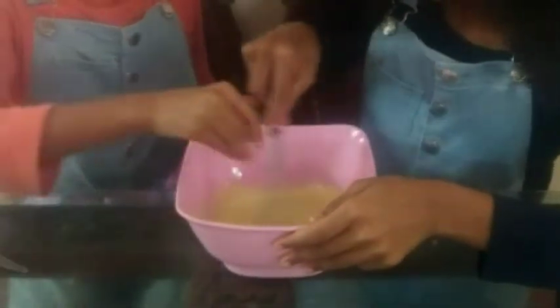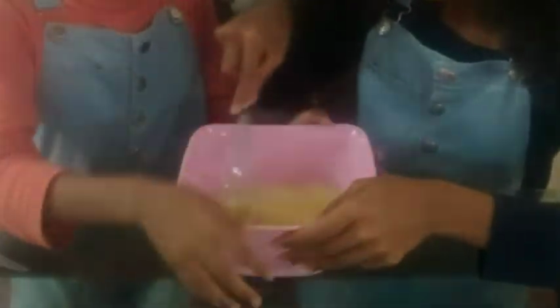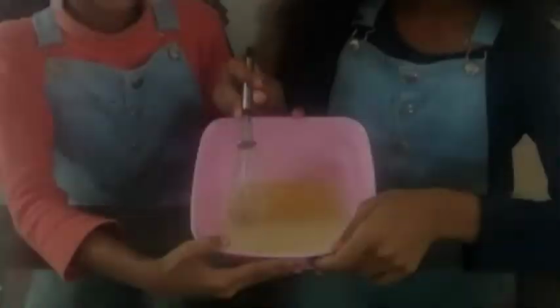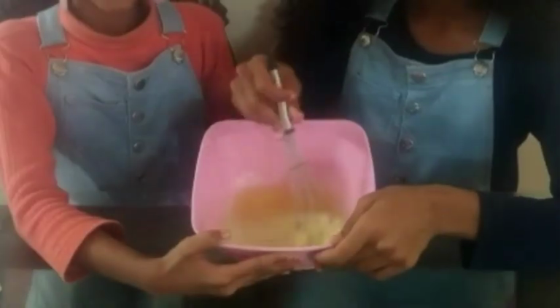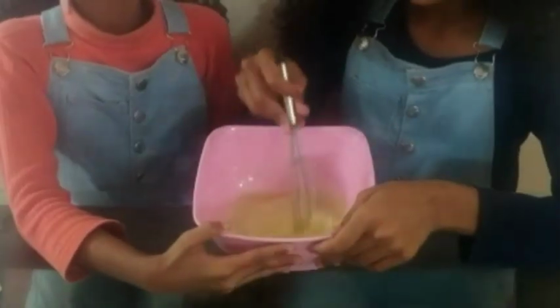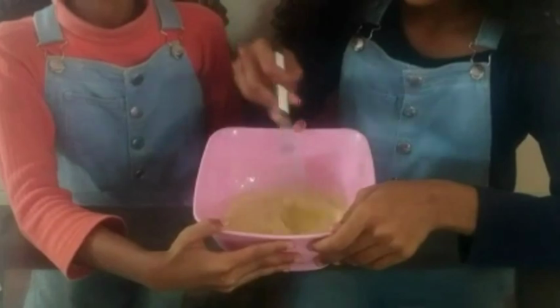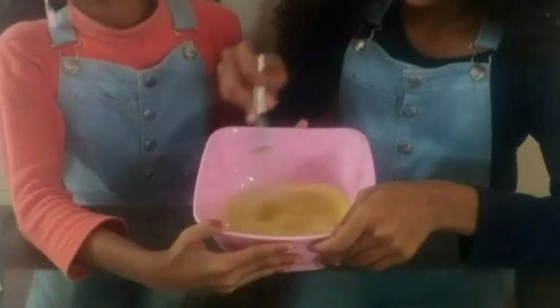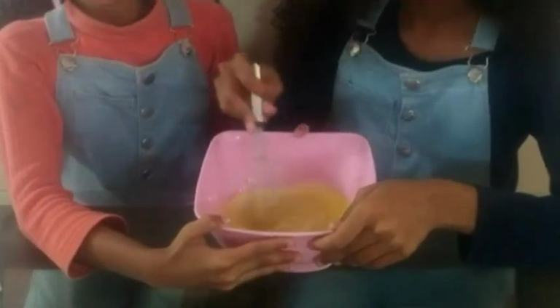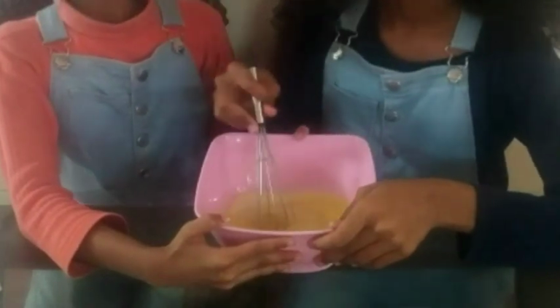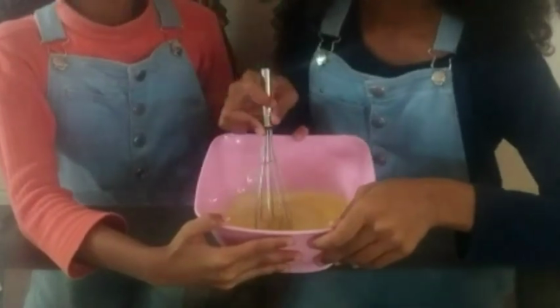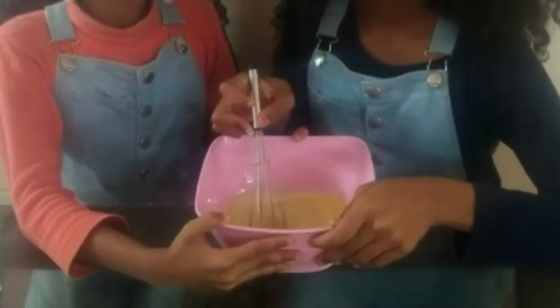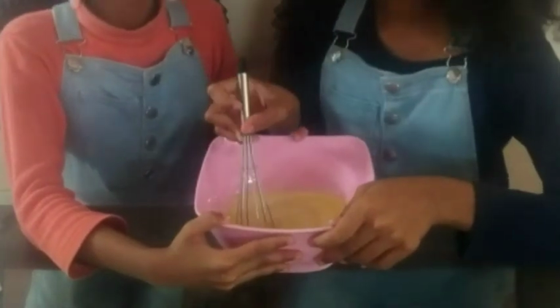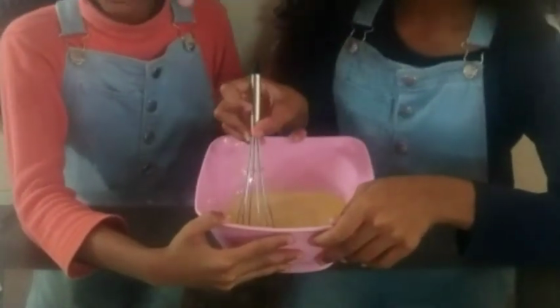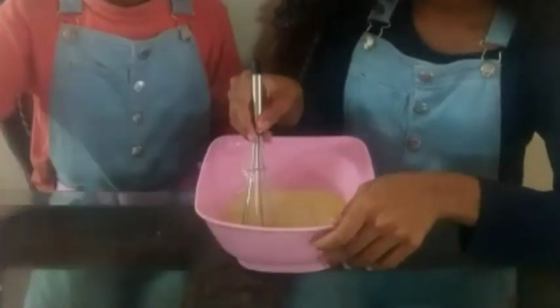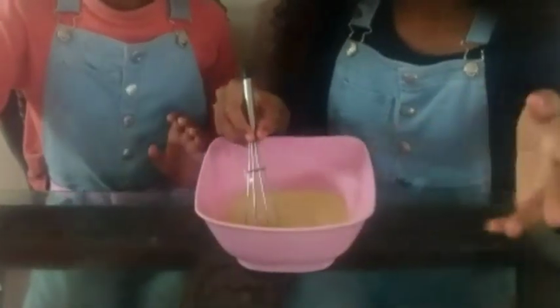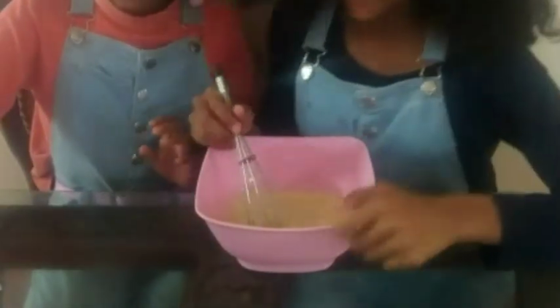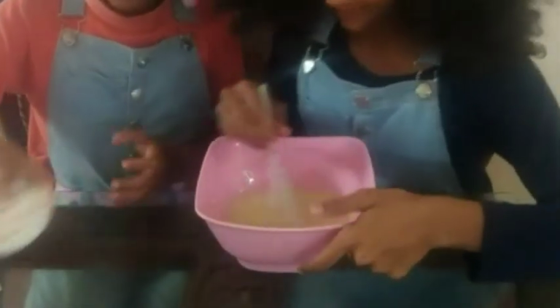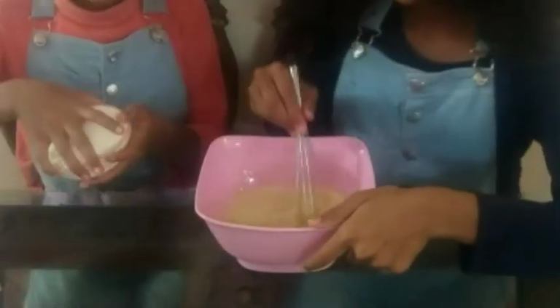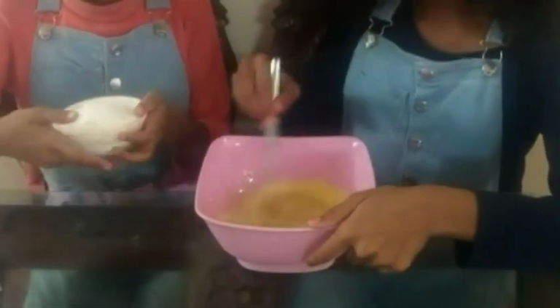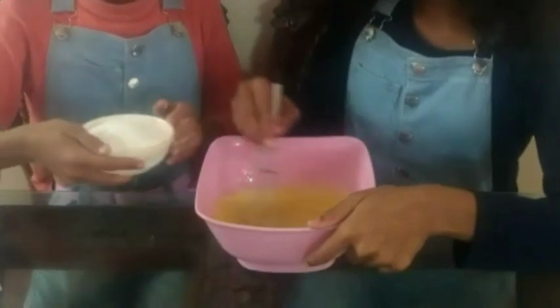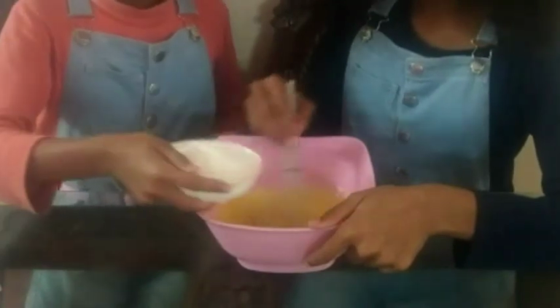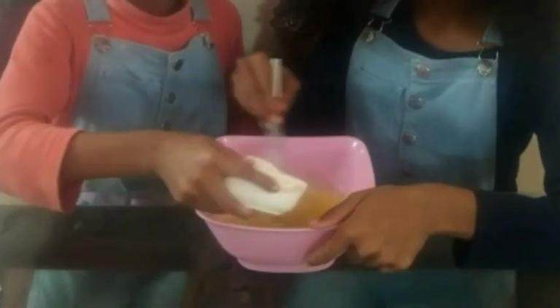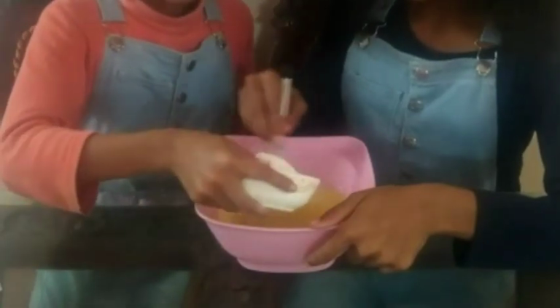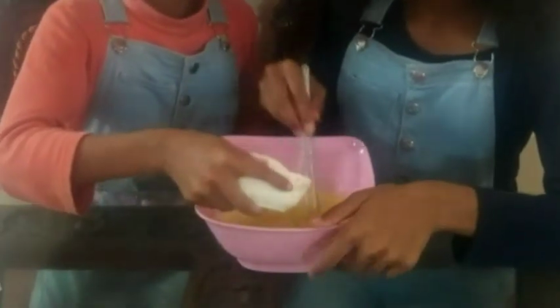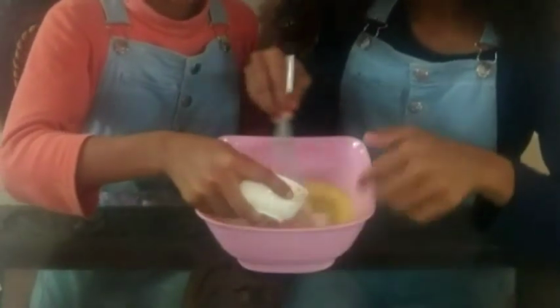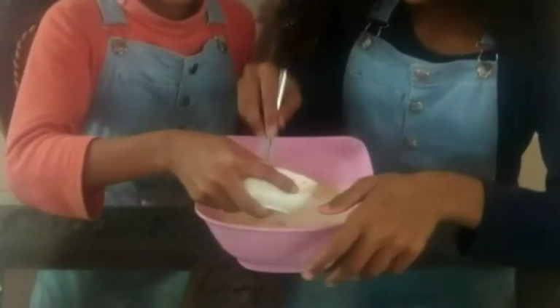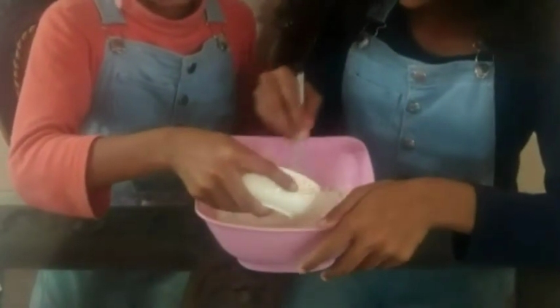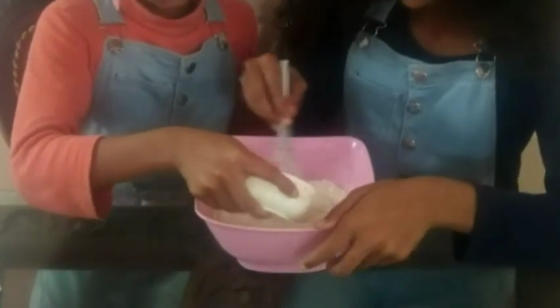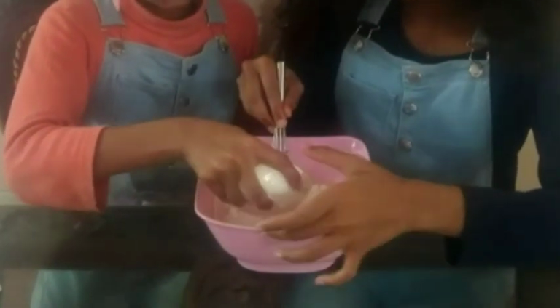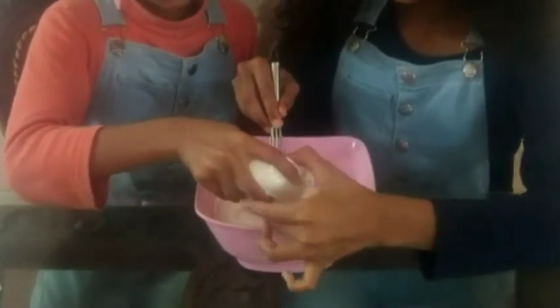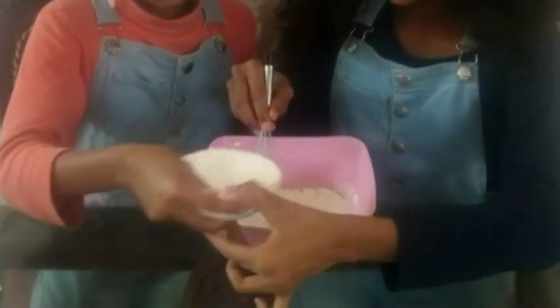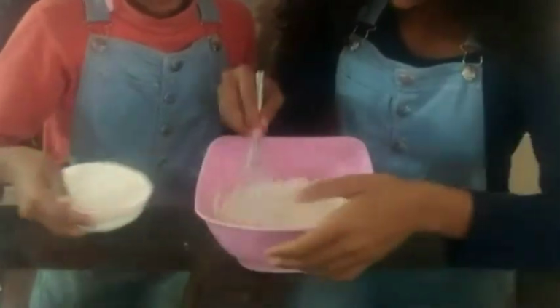Once the sugar is dissolved, let's add the next ingredient, the oil. Then add the all-purpose flour, and remember to add it in batches.